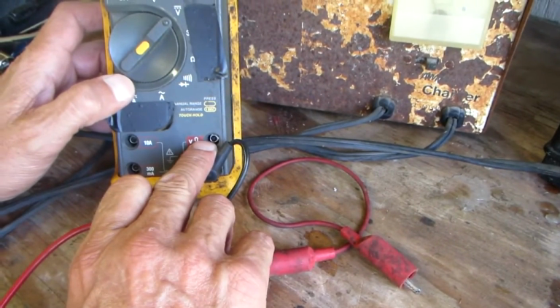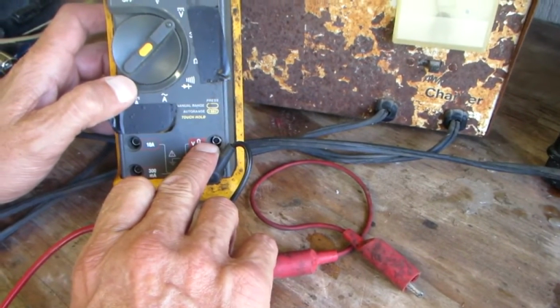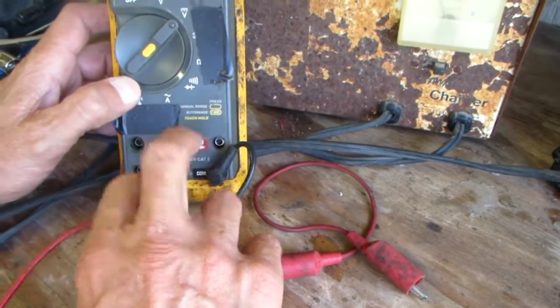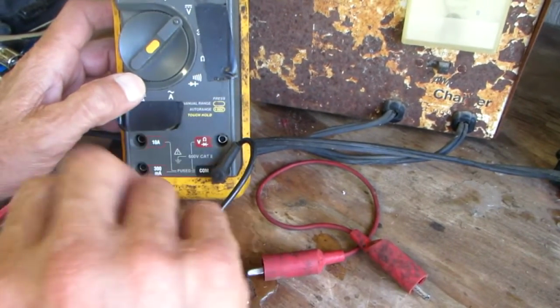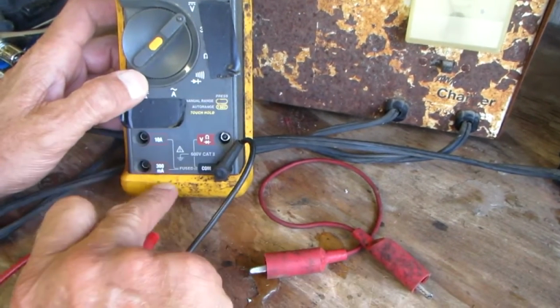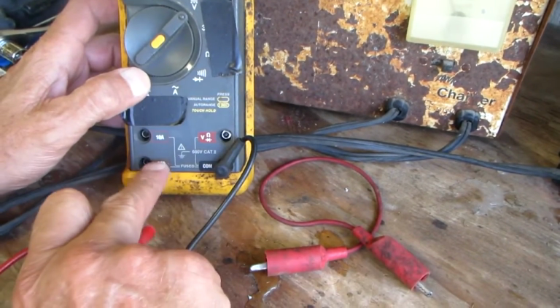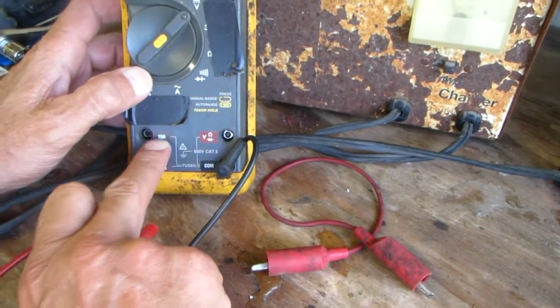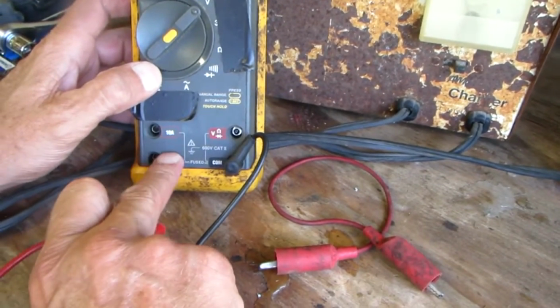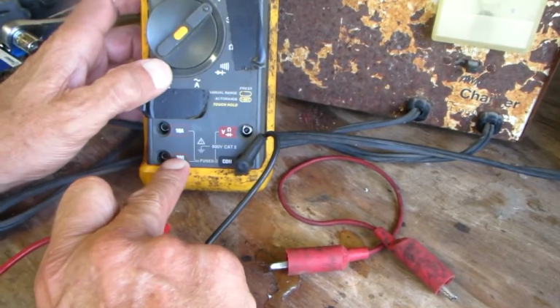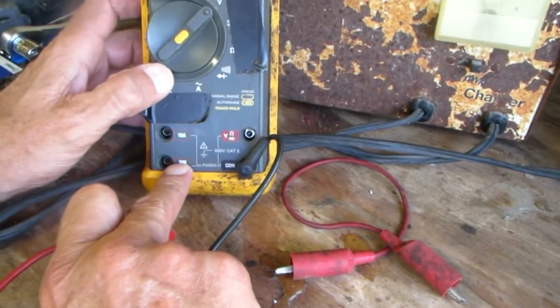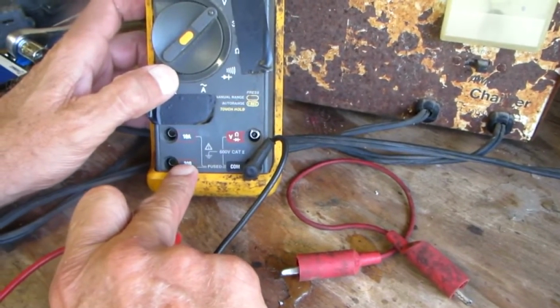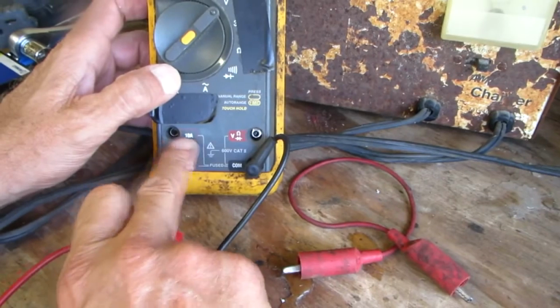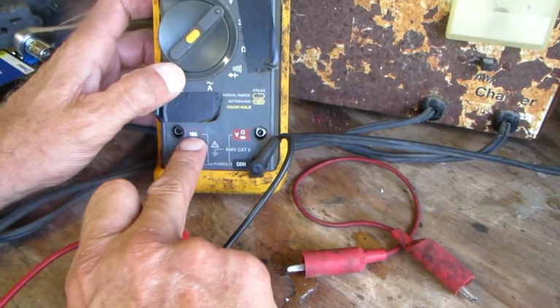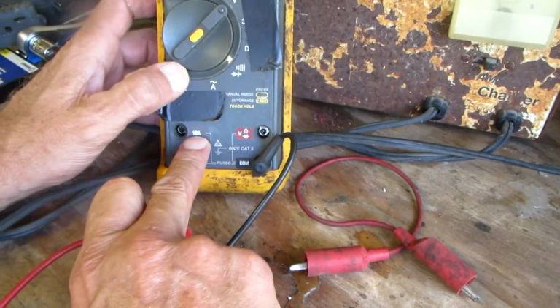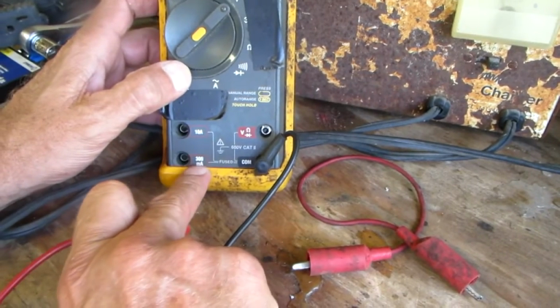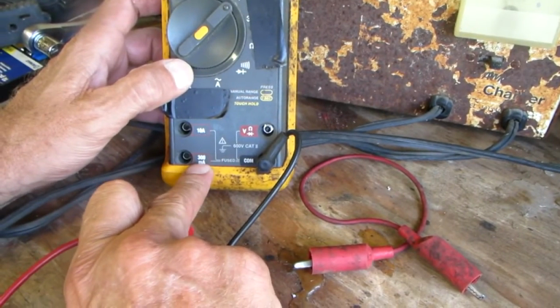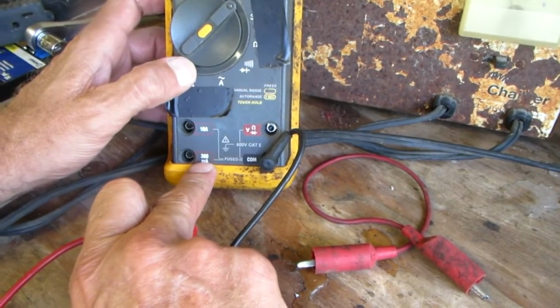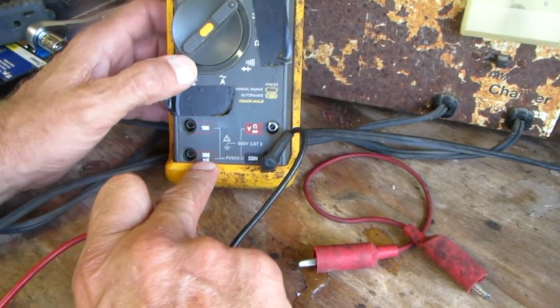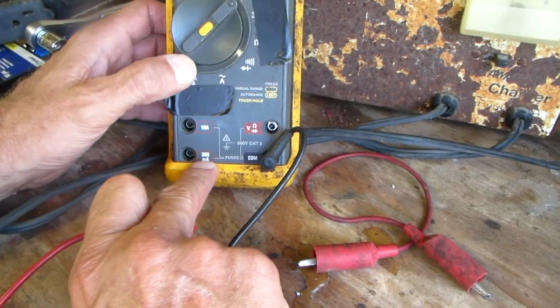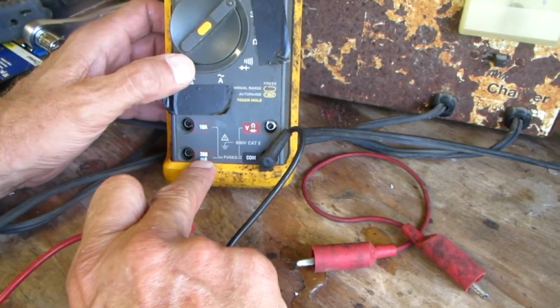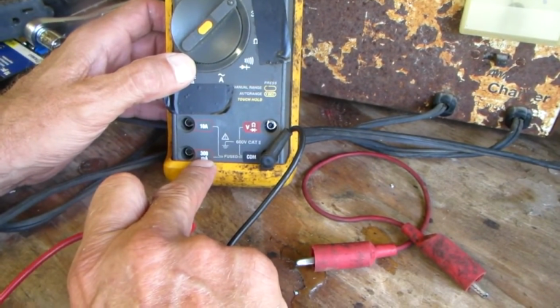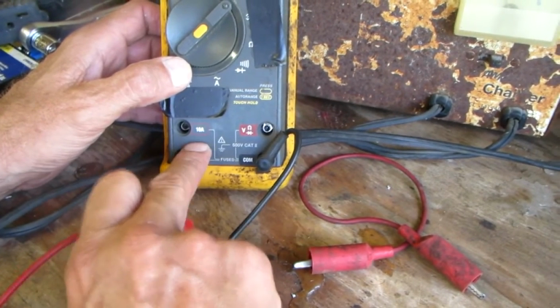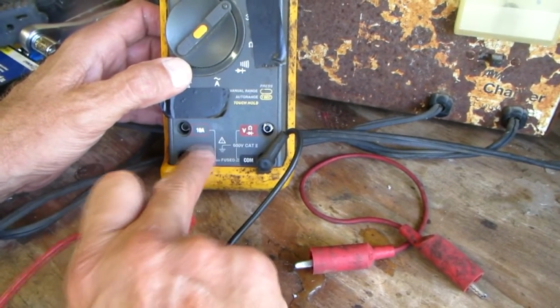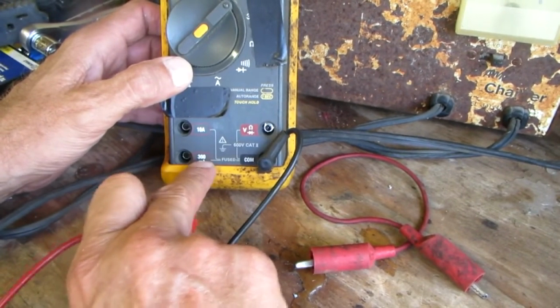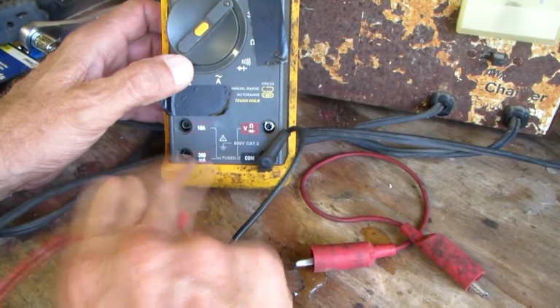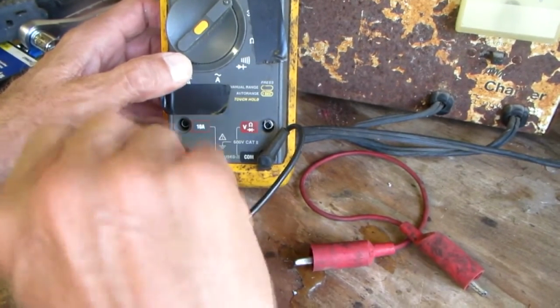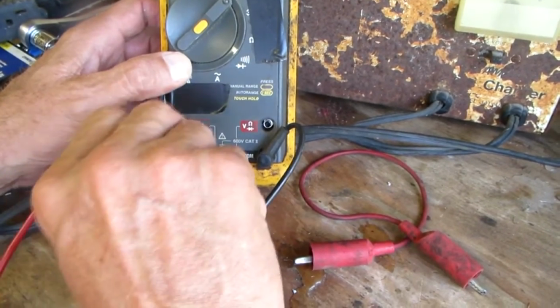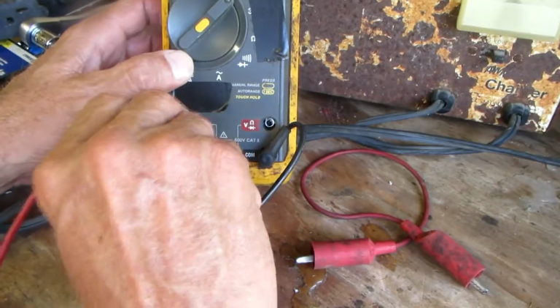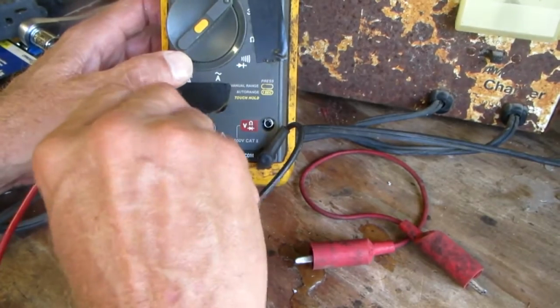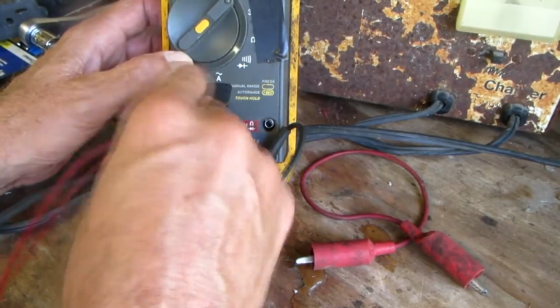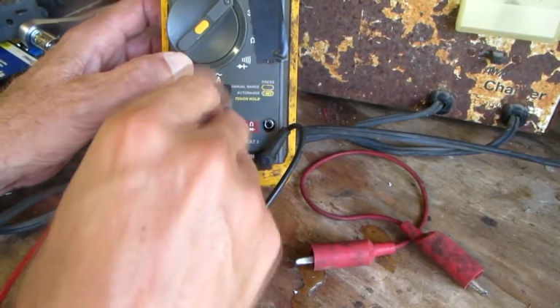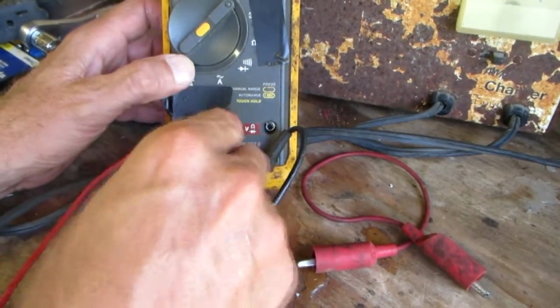First thing you got to realize is where you need to plug your meter leads into. You have to know what your amperage is going to be, so you plug your meter lead into the right jack.